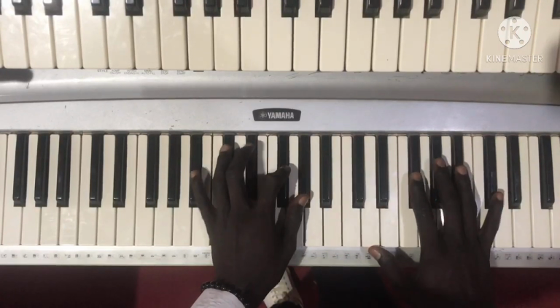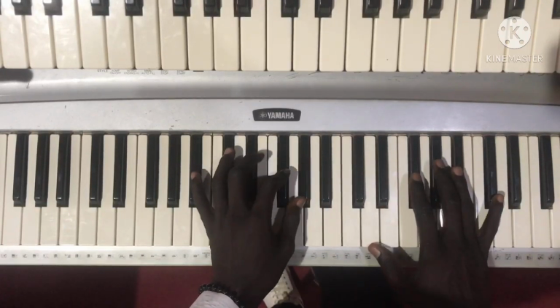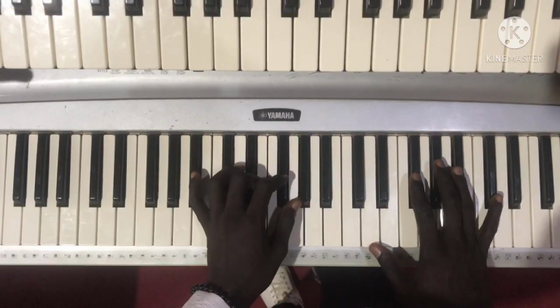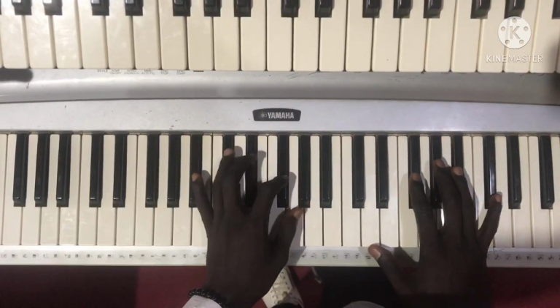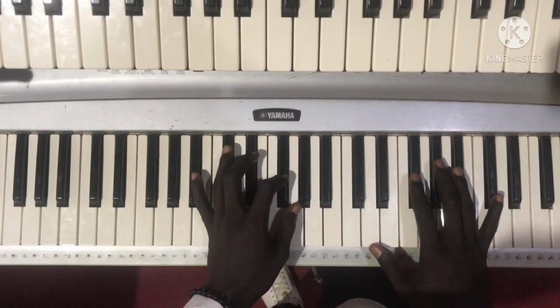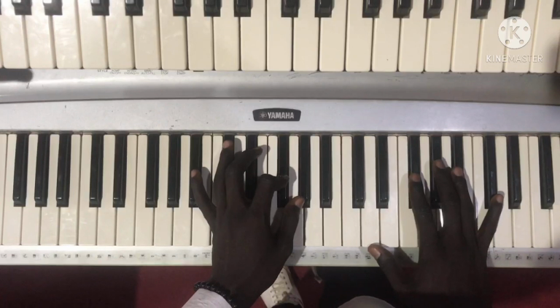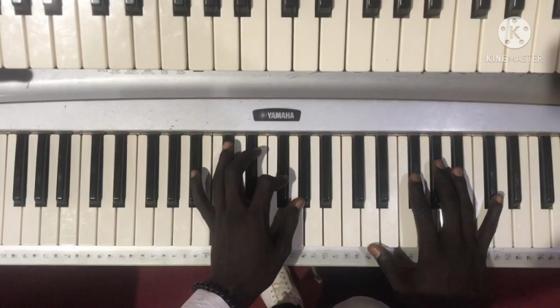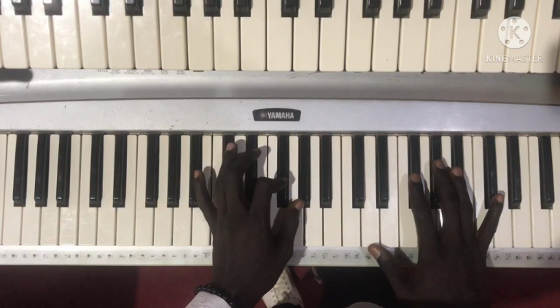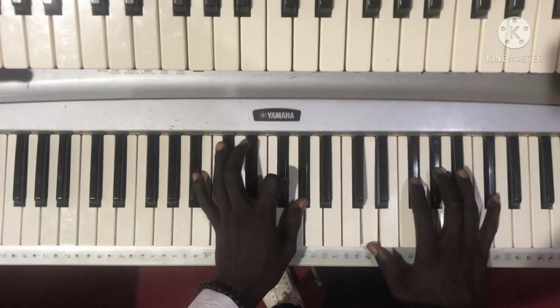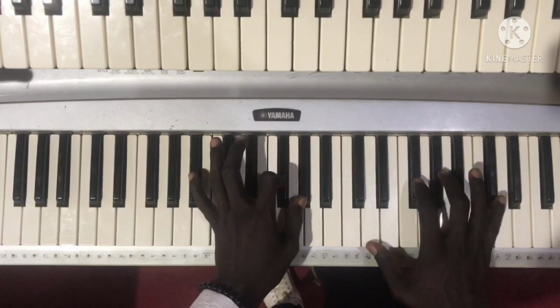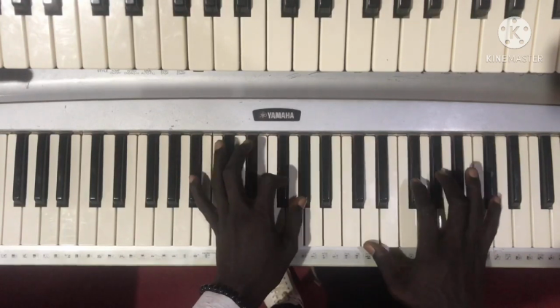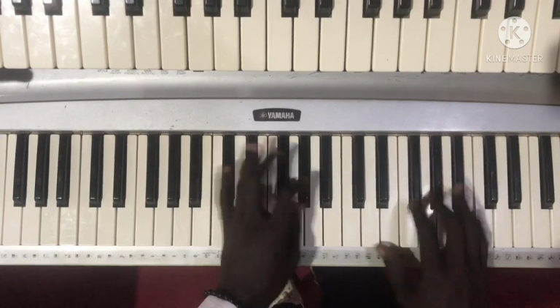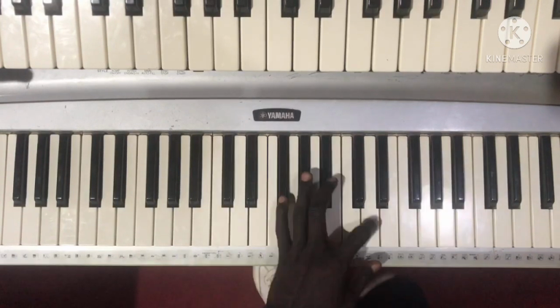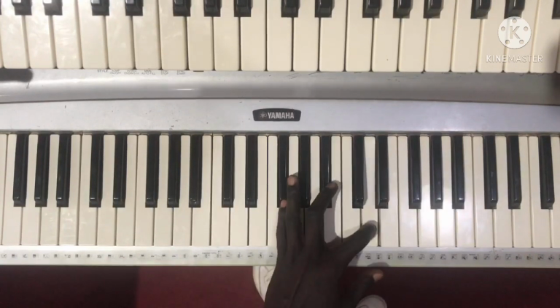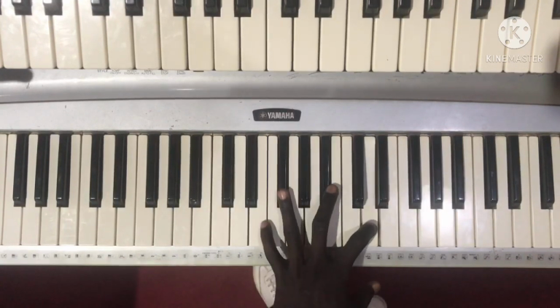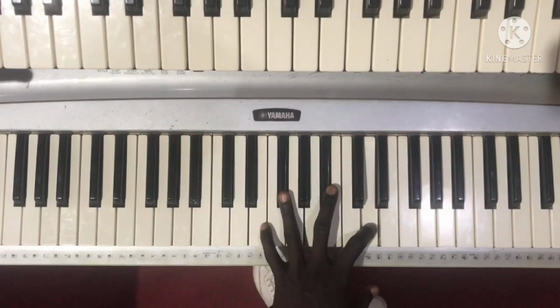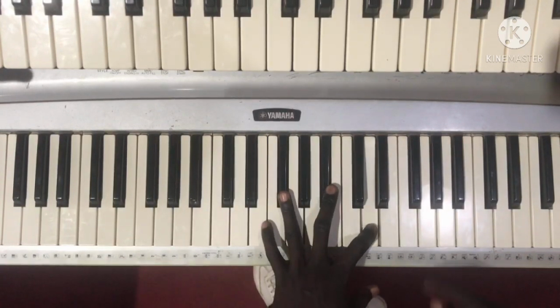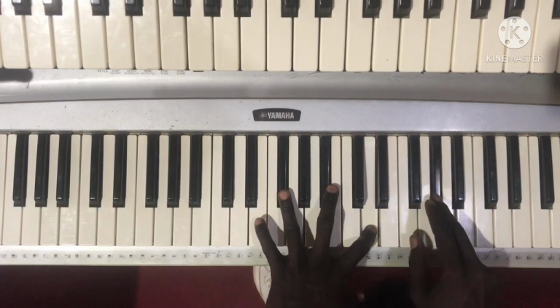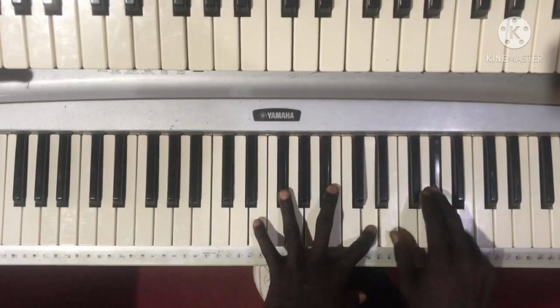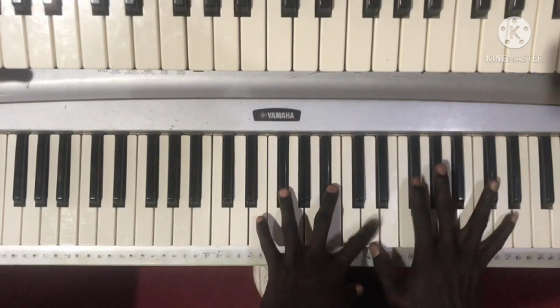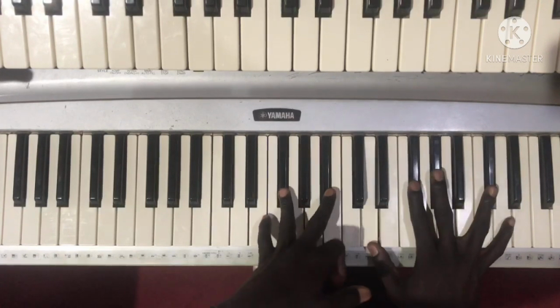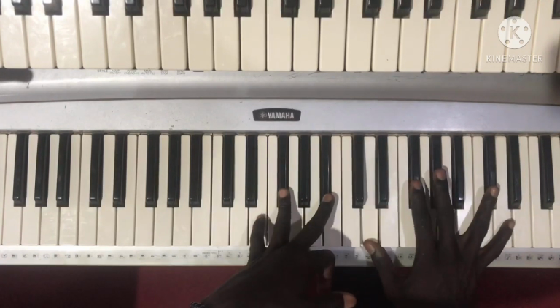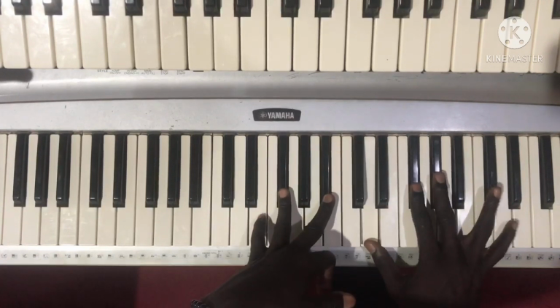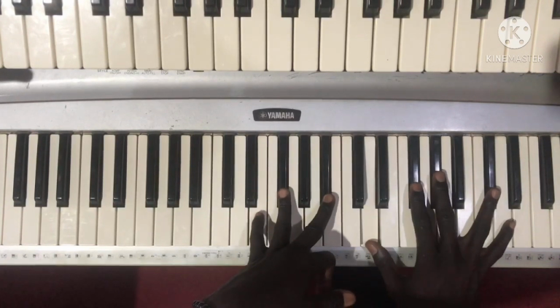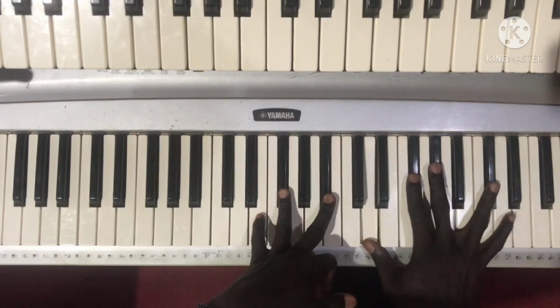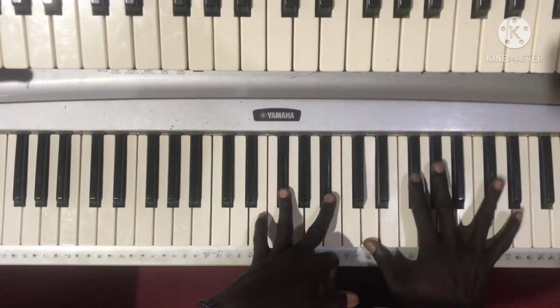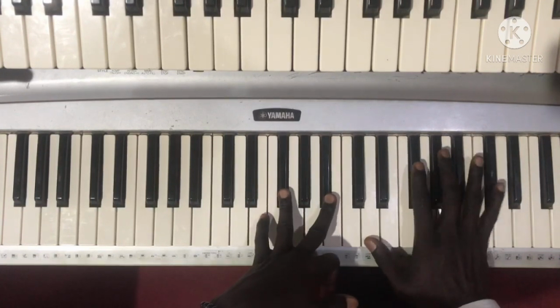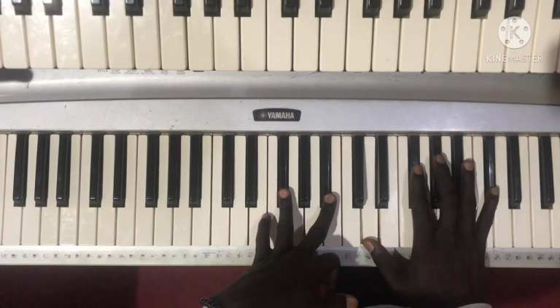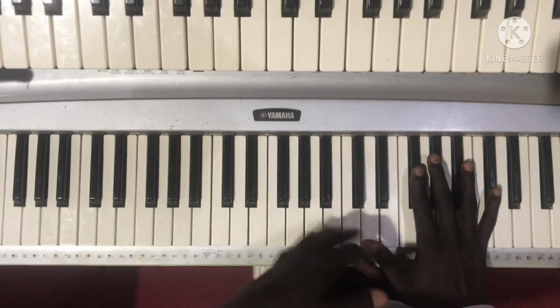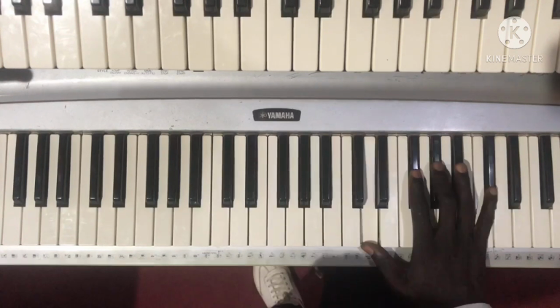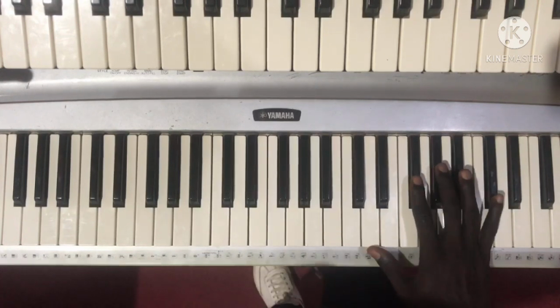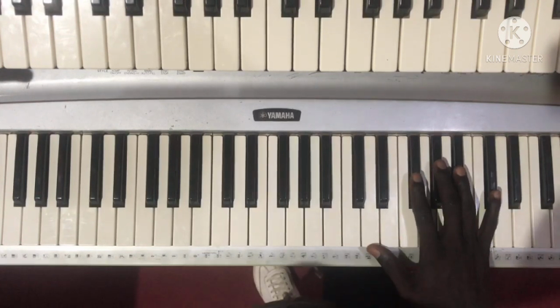This is actually an F sharp augmented 9th — it should be augmented. We added this. So this is an F sharp augmented 9th.